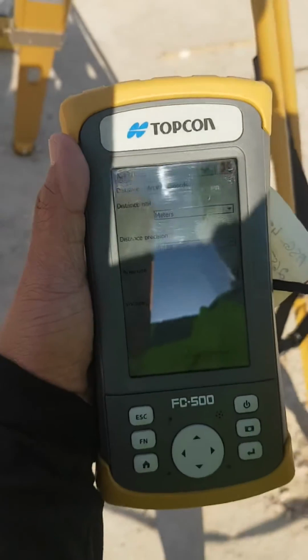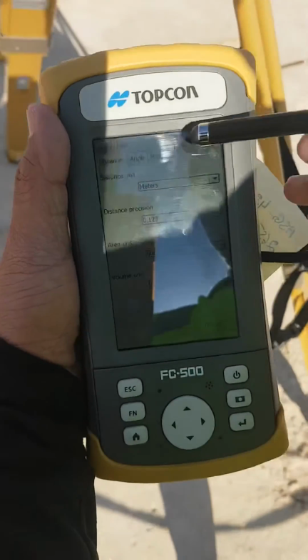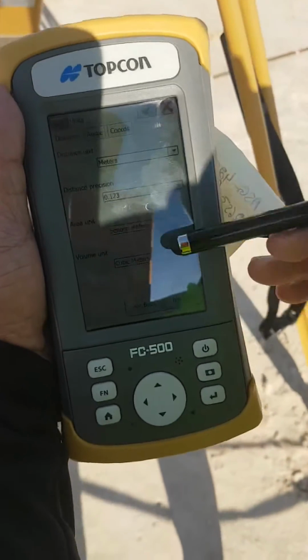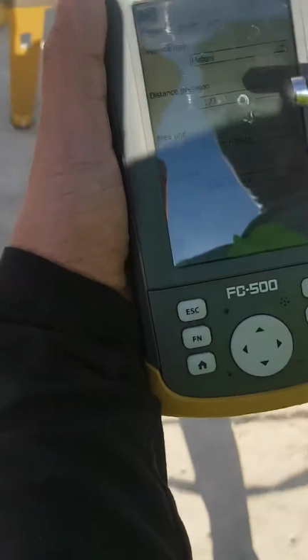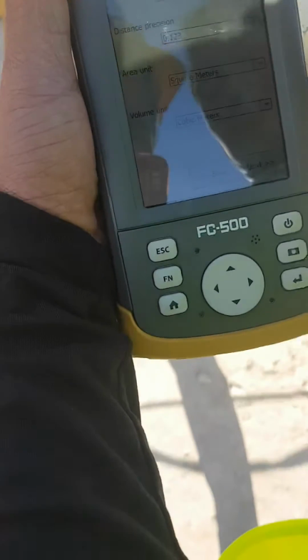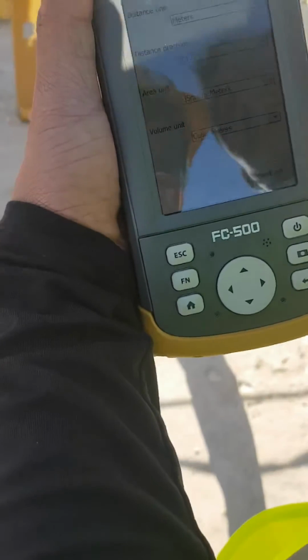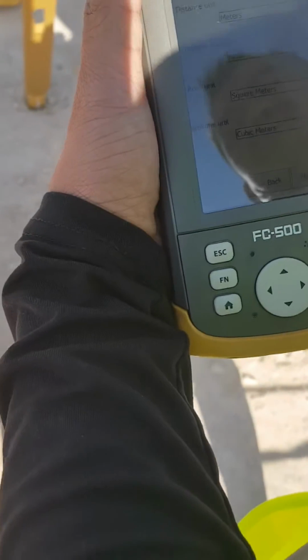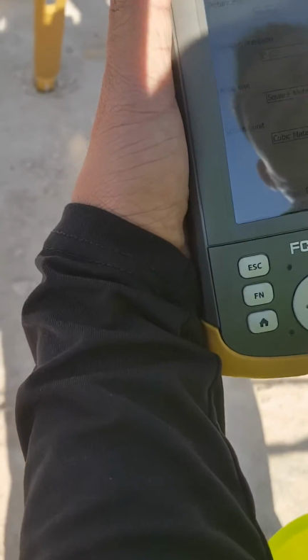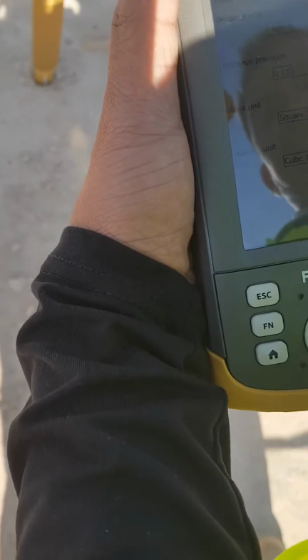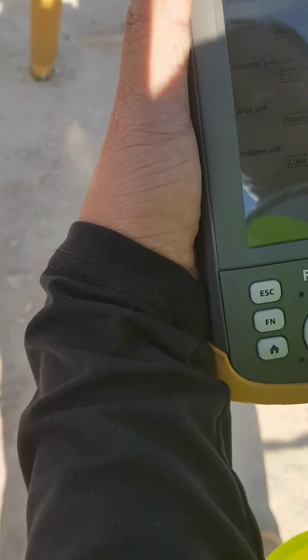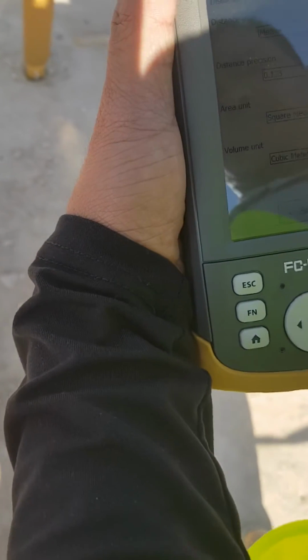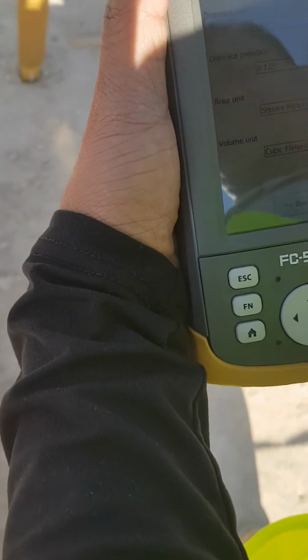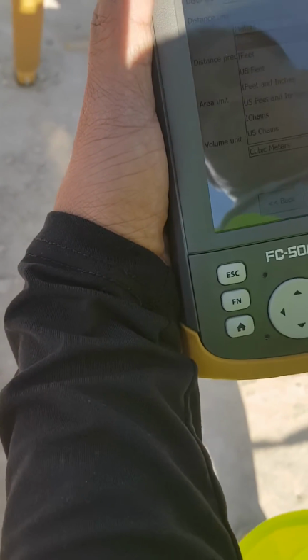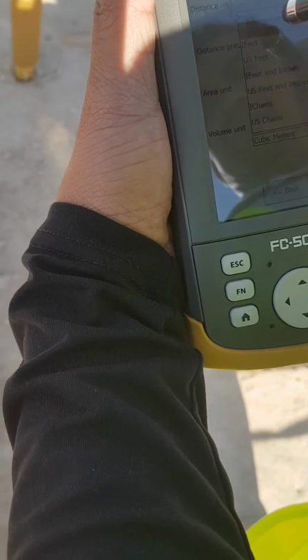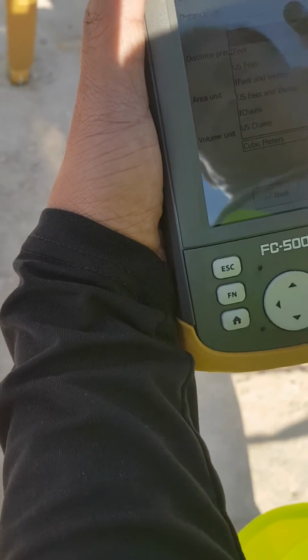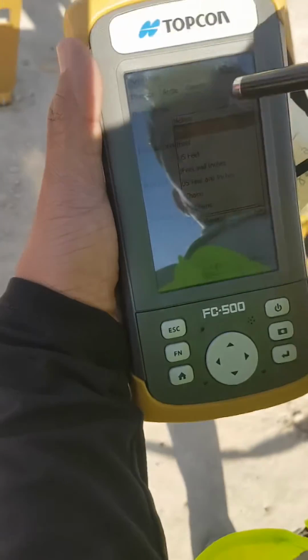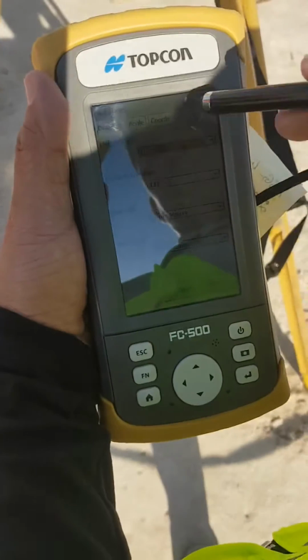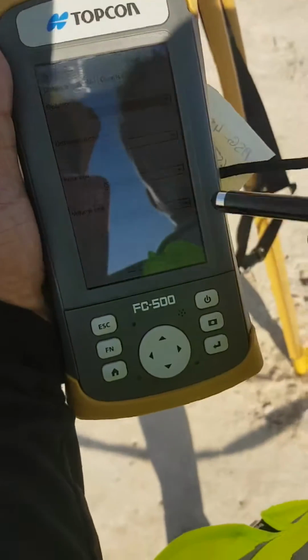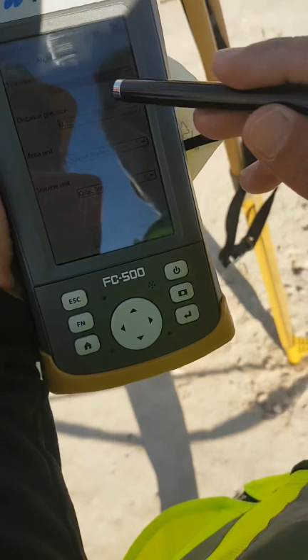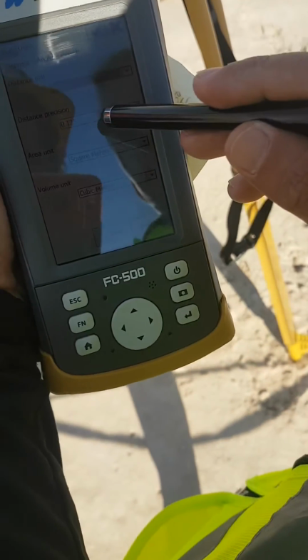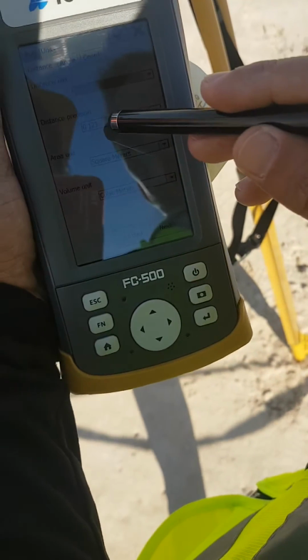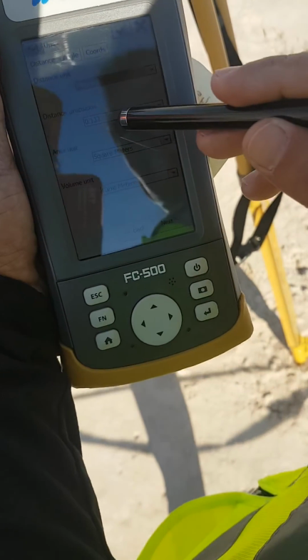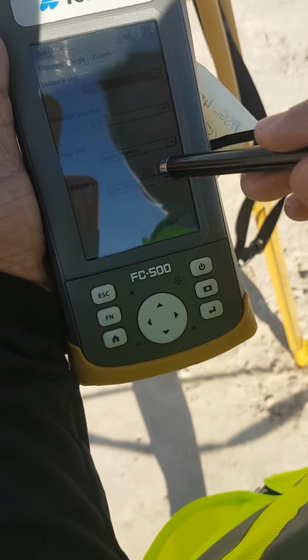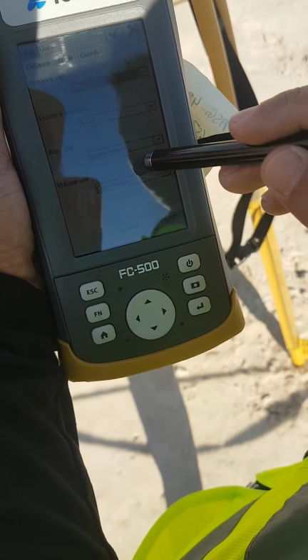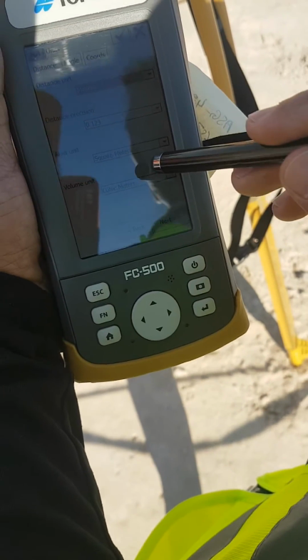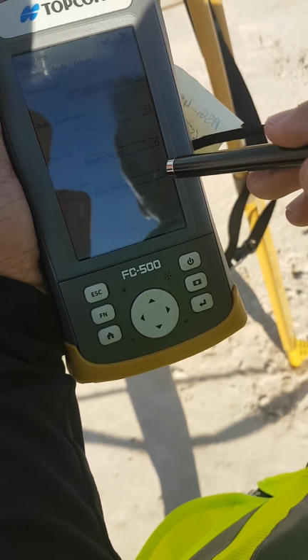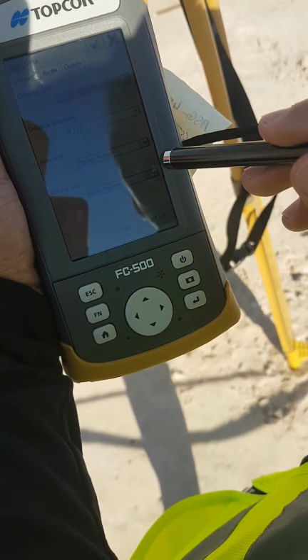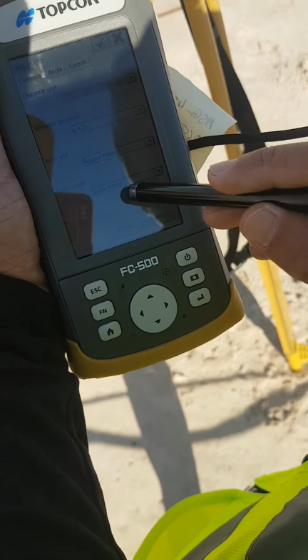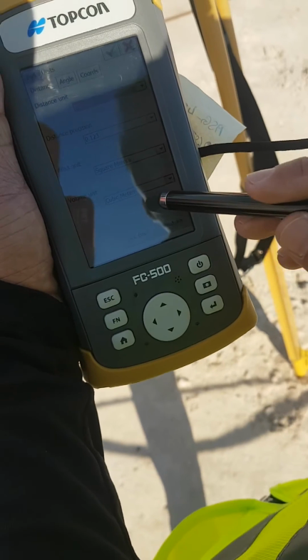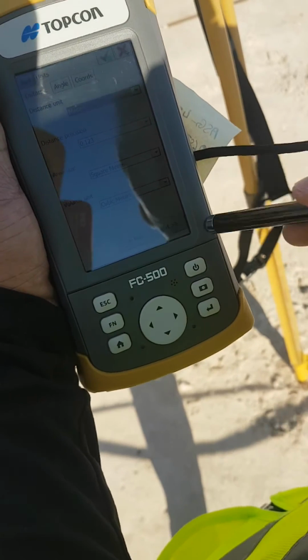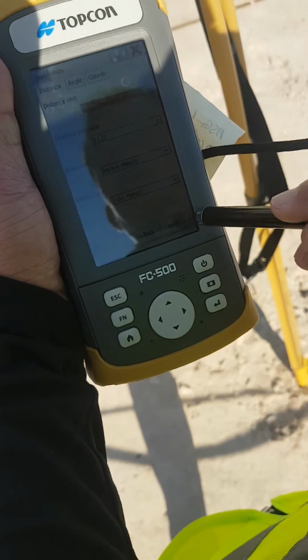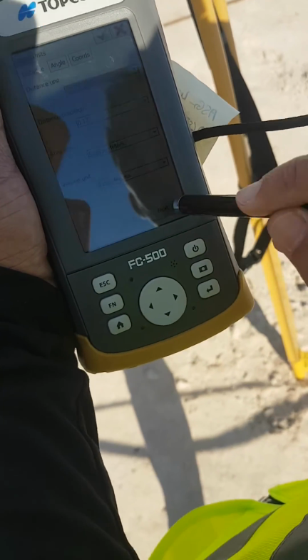These are just units. We are using meters here, but if you're going to another country you can change it. So meters, three decimal points, square meters for the area, cubic meters for the volume — then next.